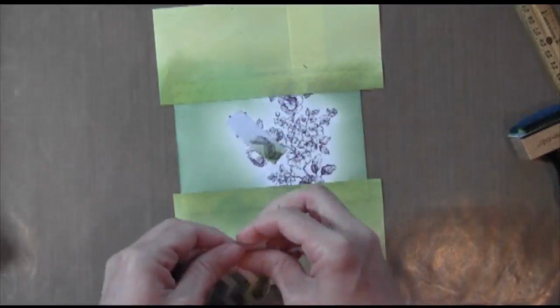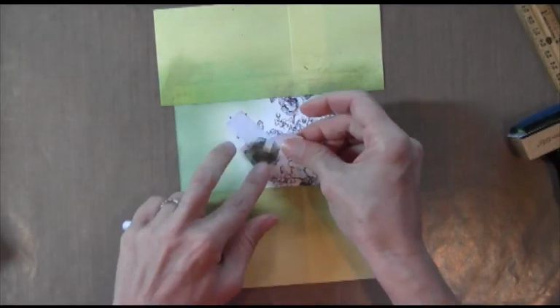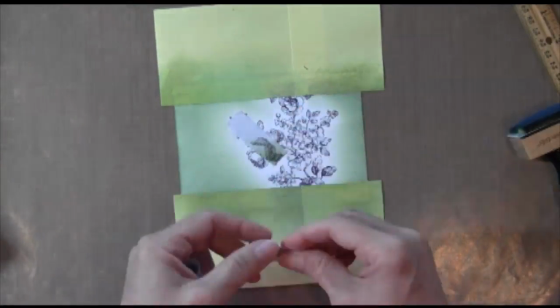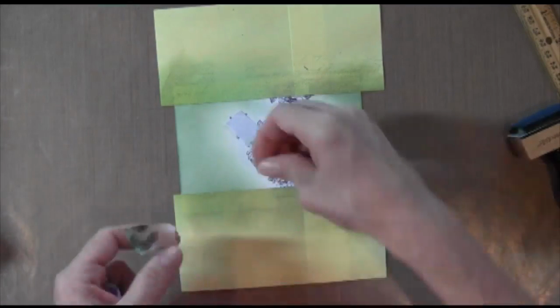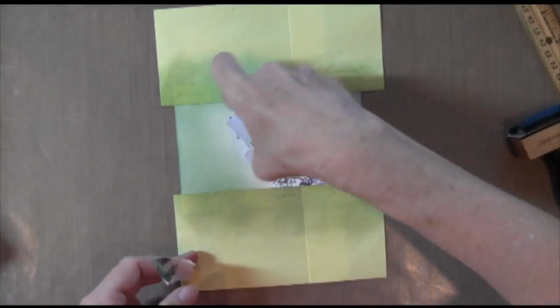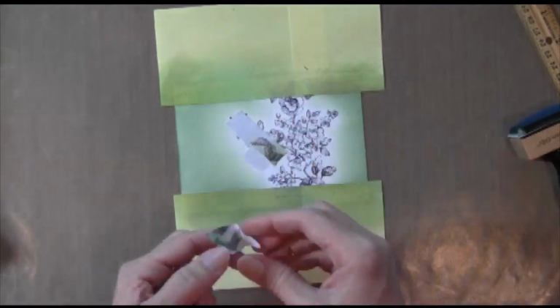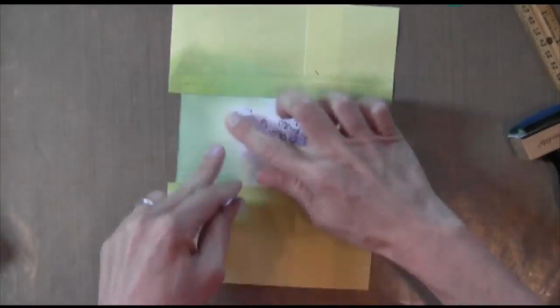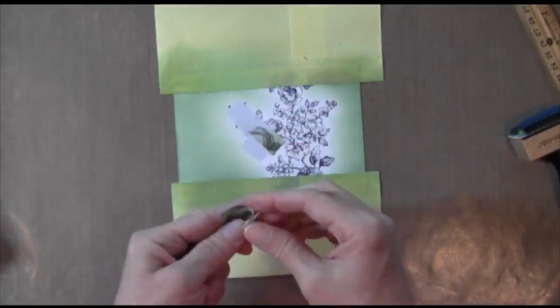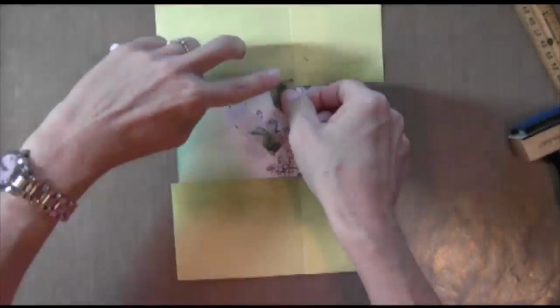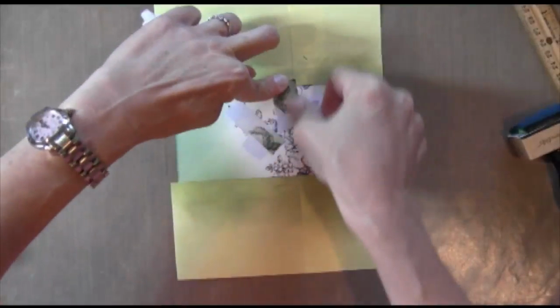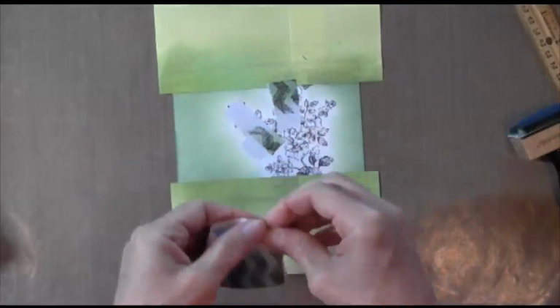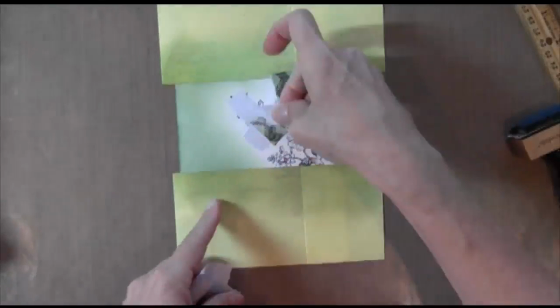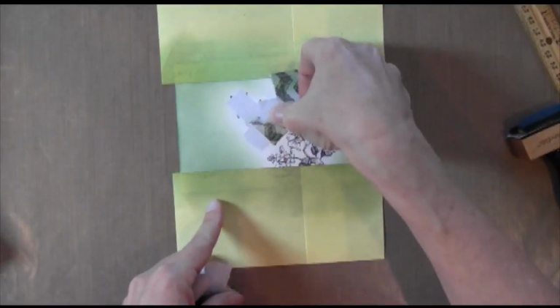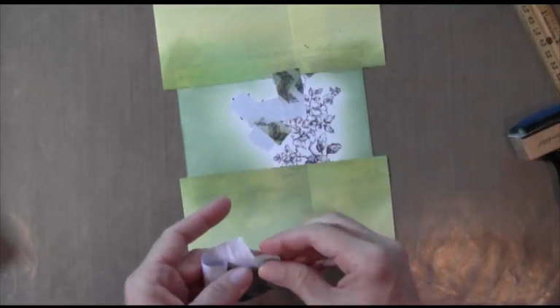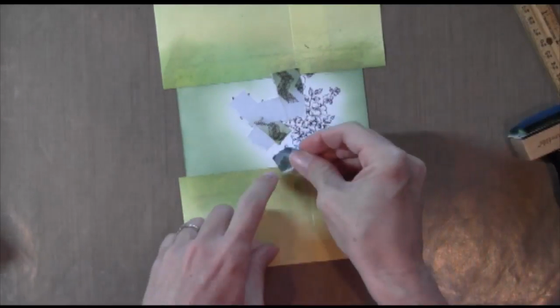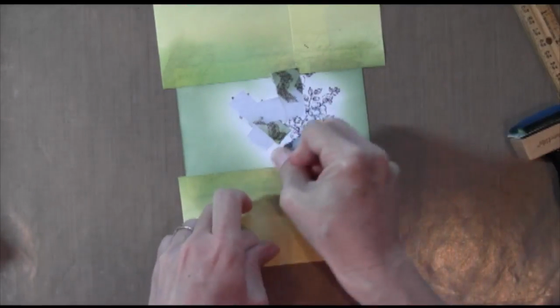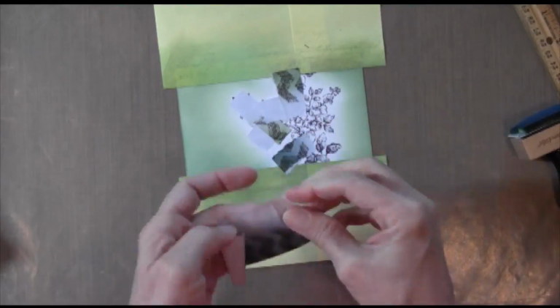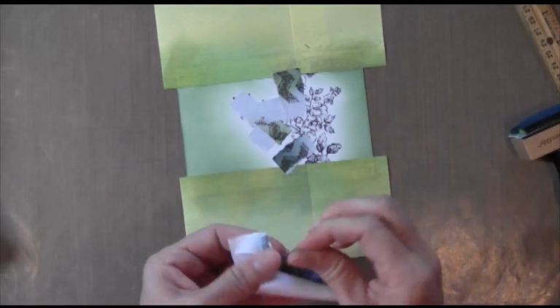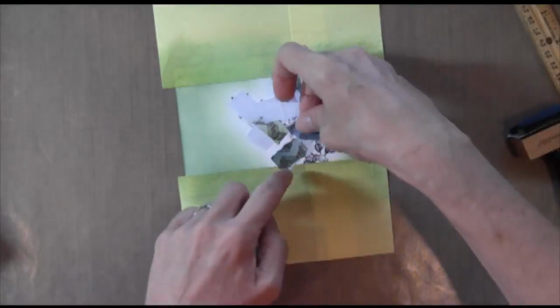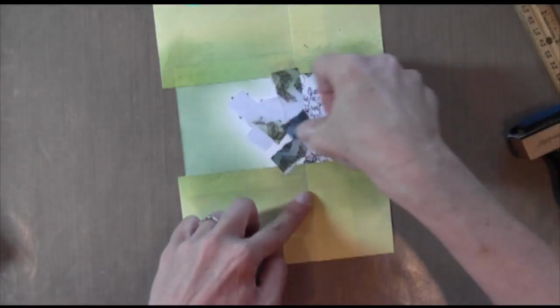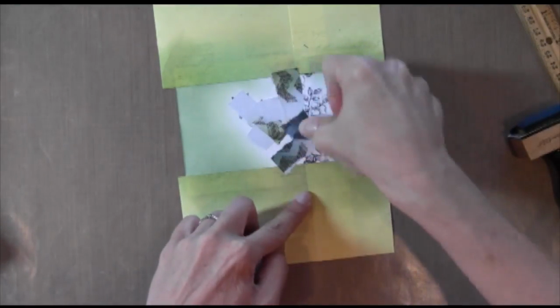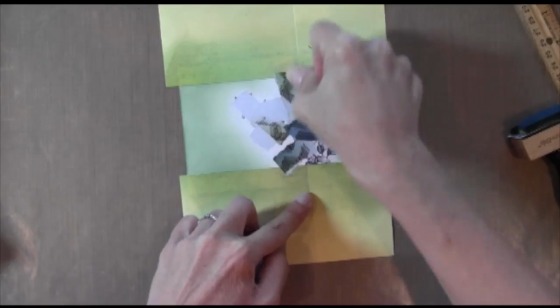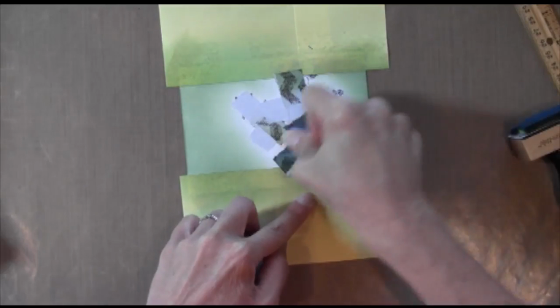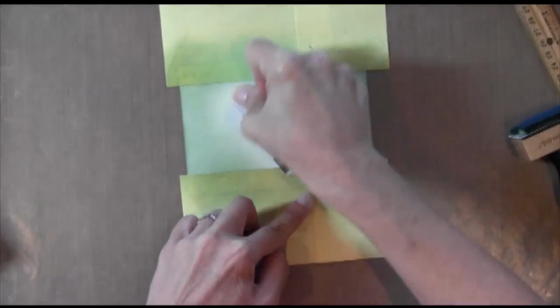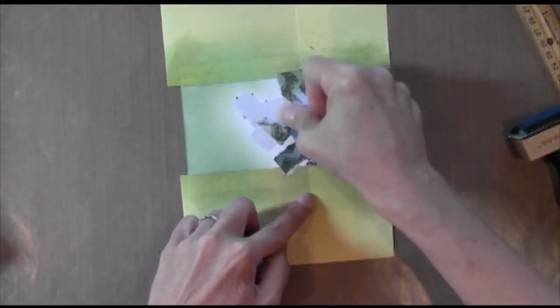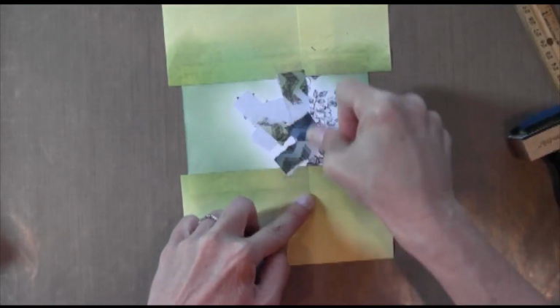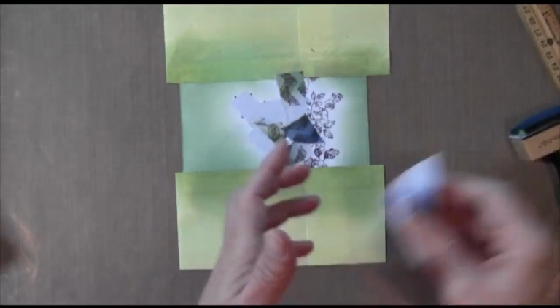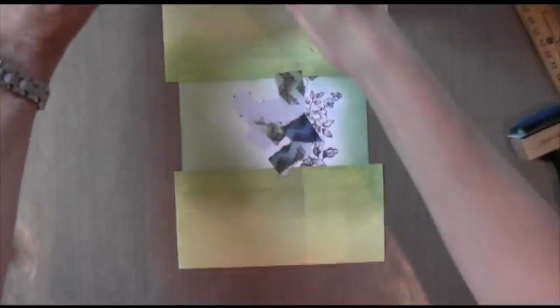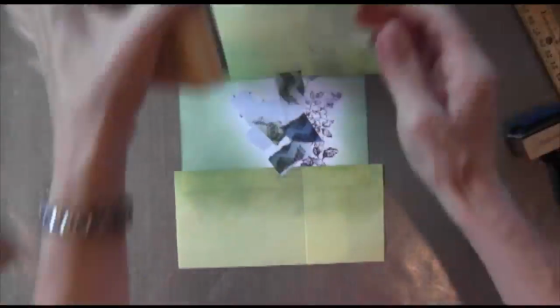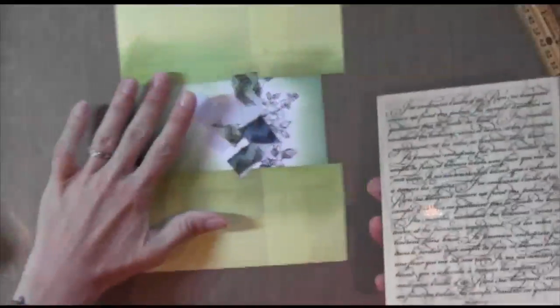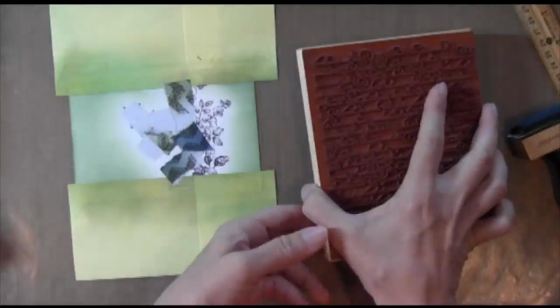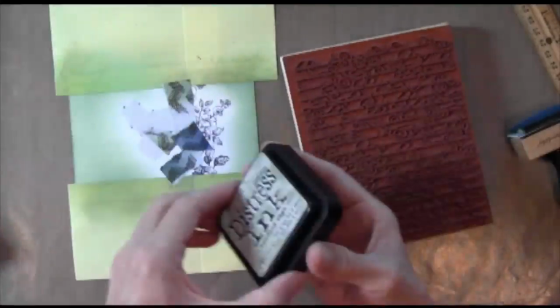The next thing I did was I took some masking tape. This is Eclipse masking tape — it's just some old tape that I used on some other projects — and I'm just cutting it up into pieces and I'm covering up my flowers so I don't get any of the next stamp that I'm going to use on them.